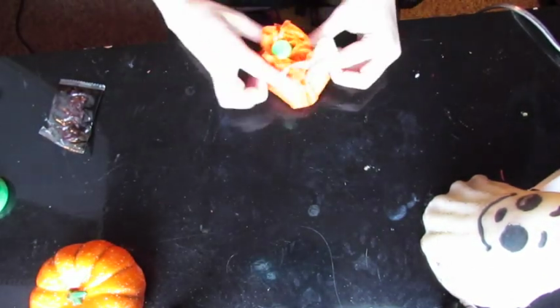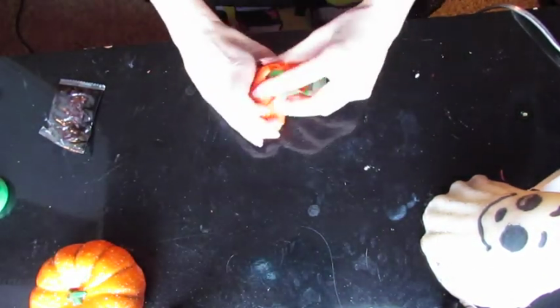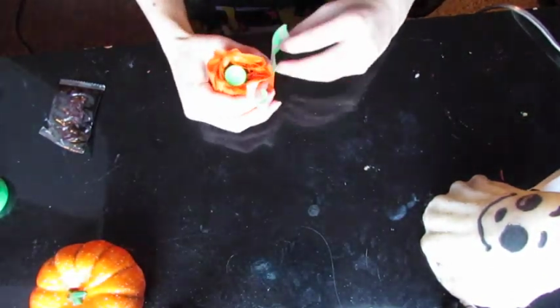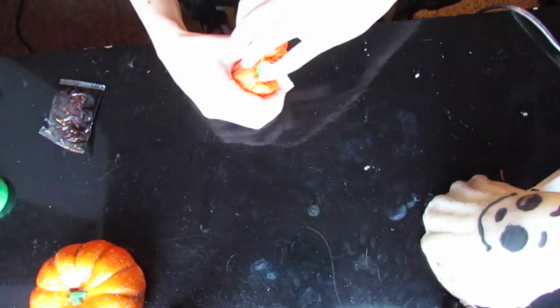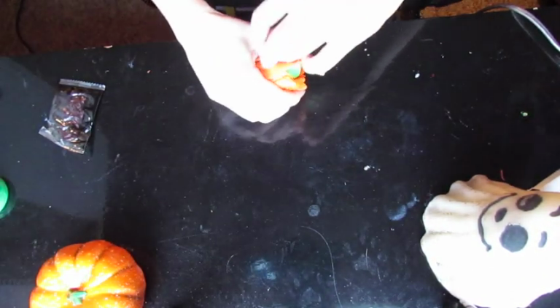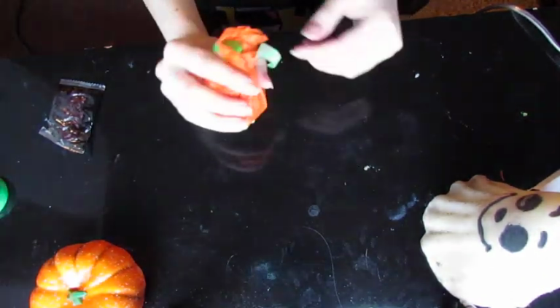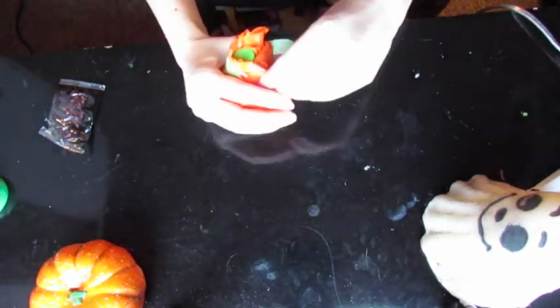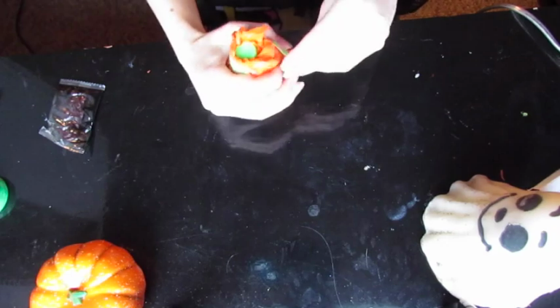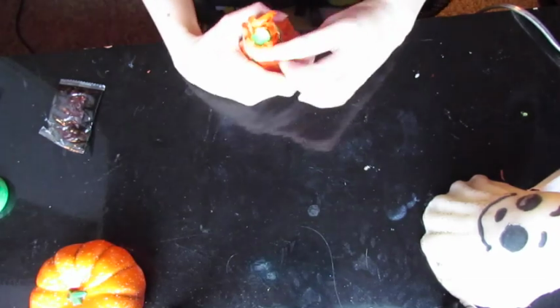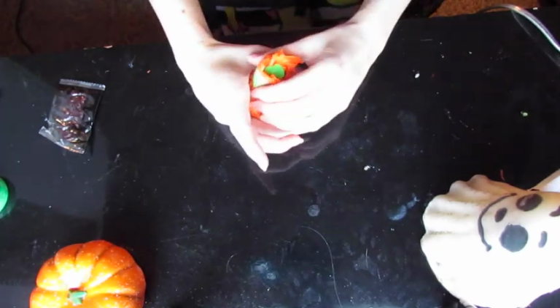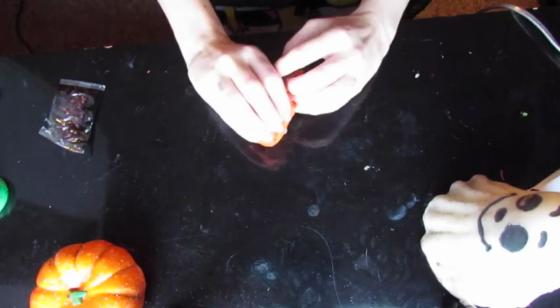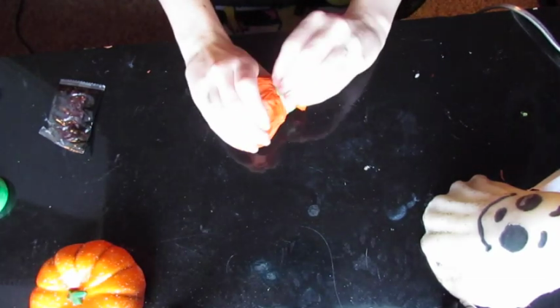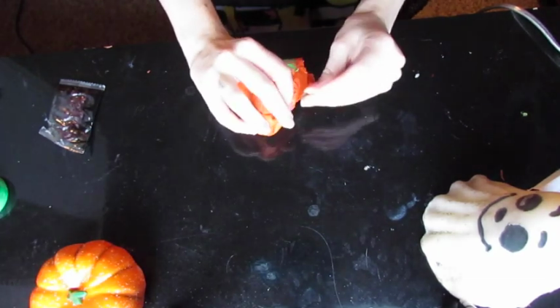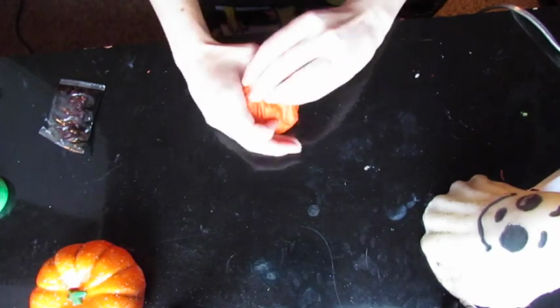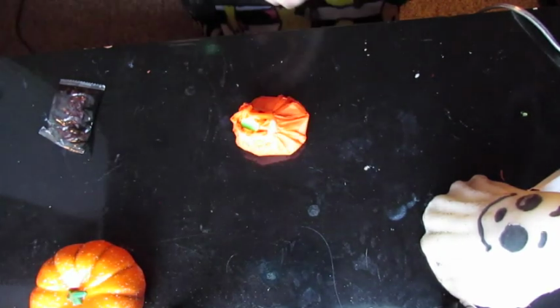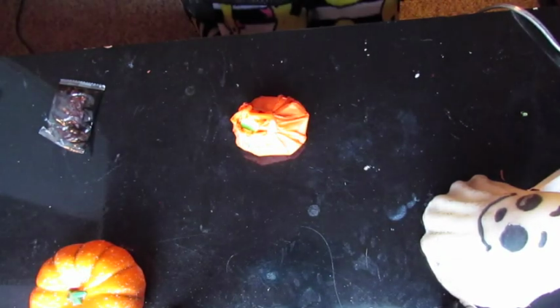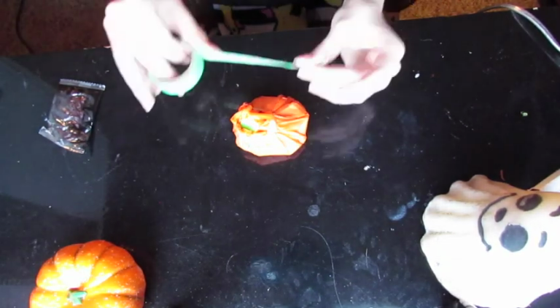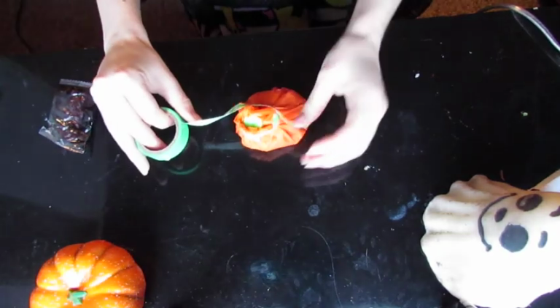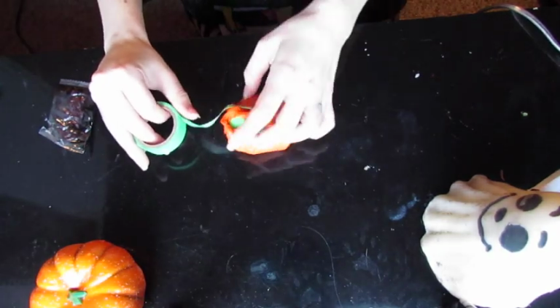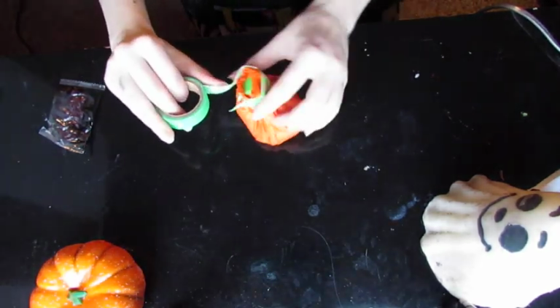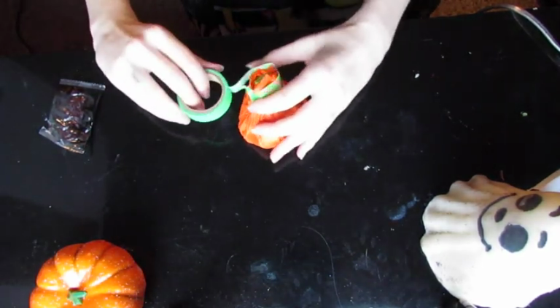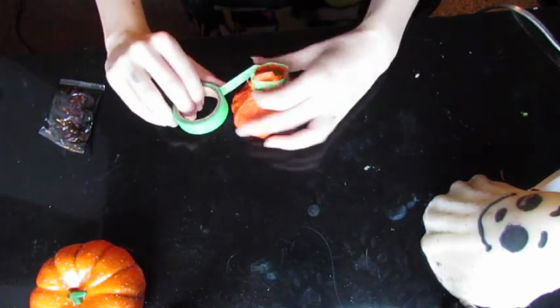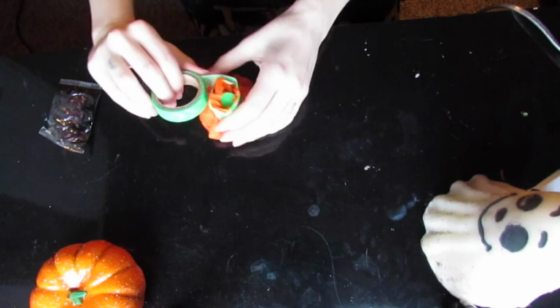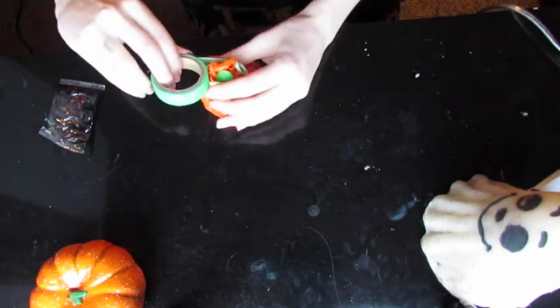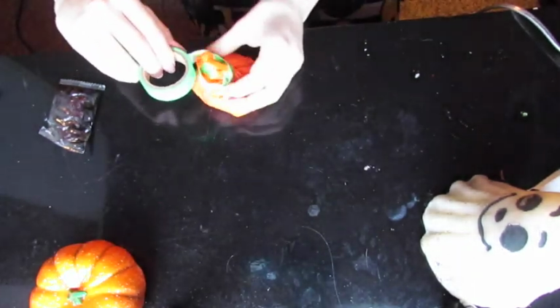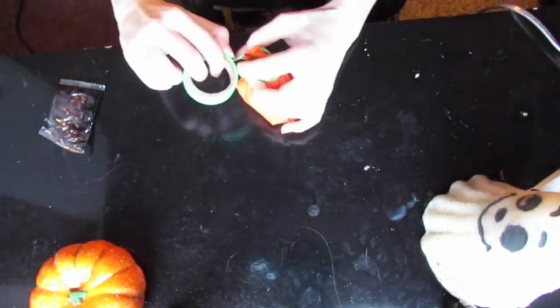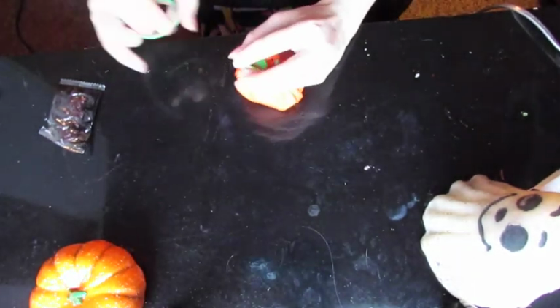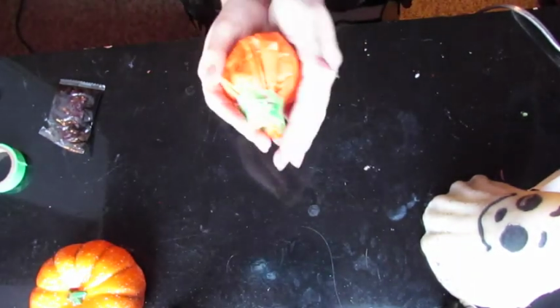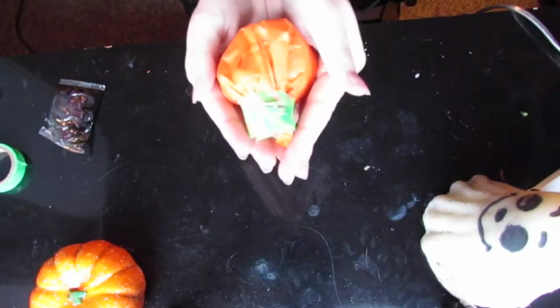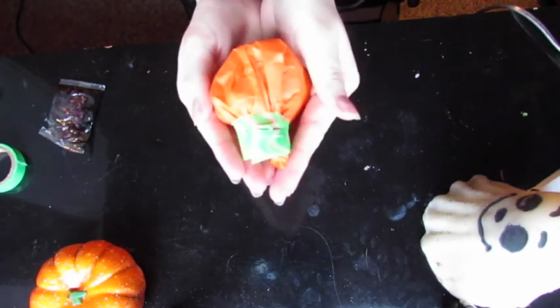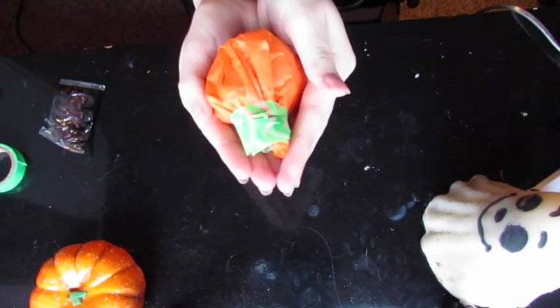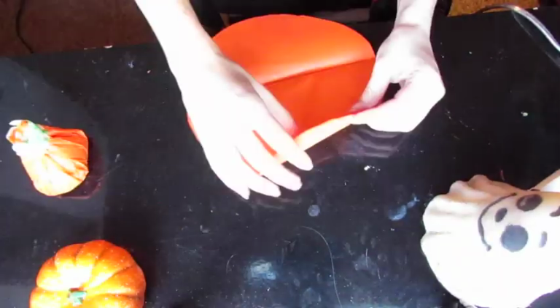Then I just took my washi tape again — you can use any kind of tape you'd like — and put that around. As you can see, it does kind of resemble a pumpkin. It's pretty cool actually, a really simple little one.